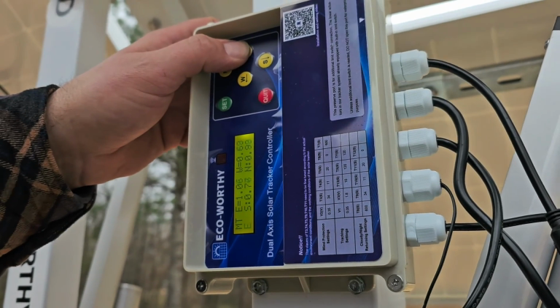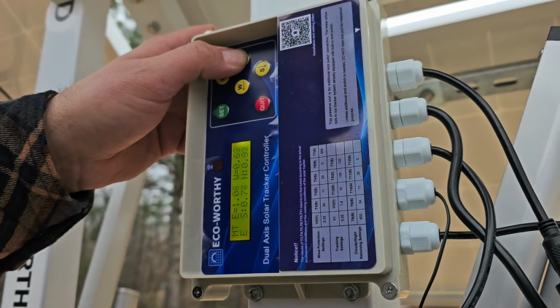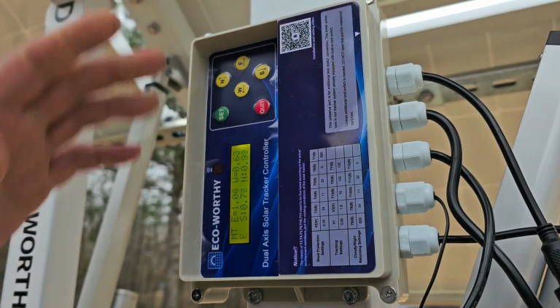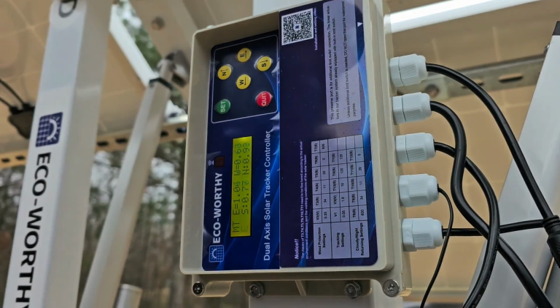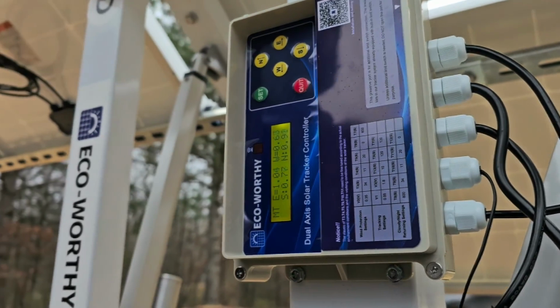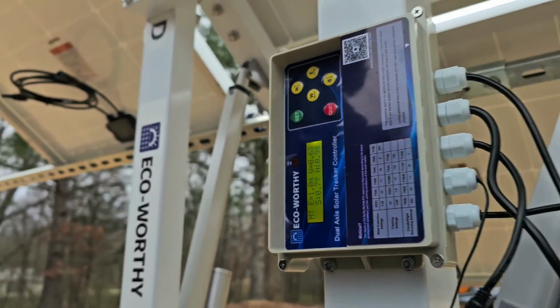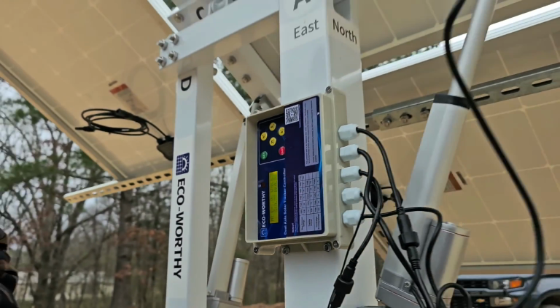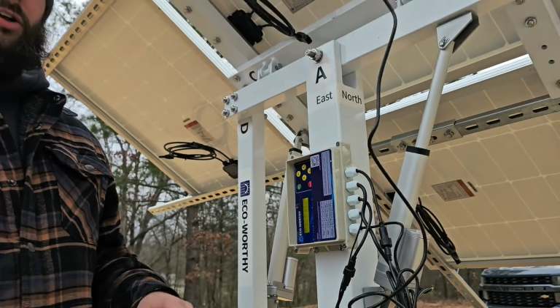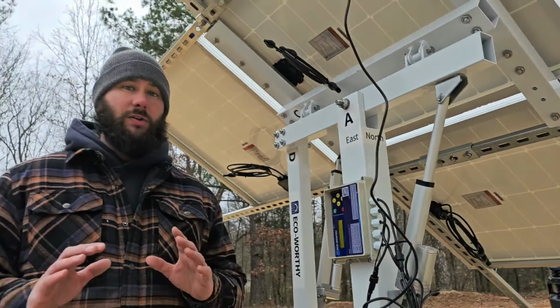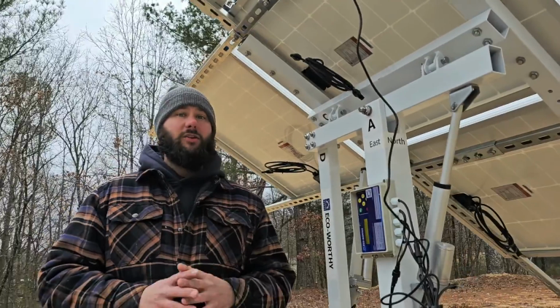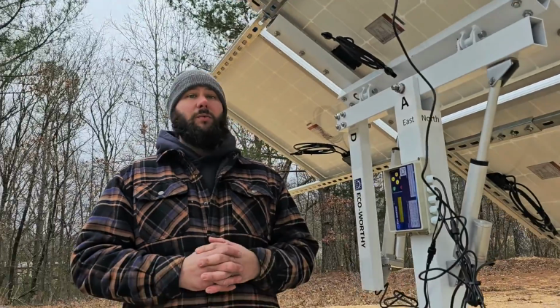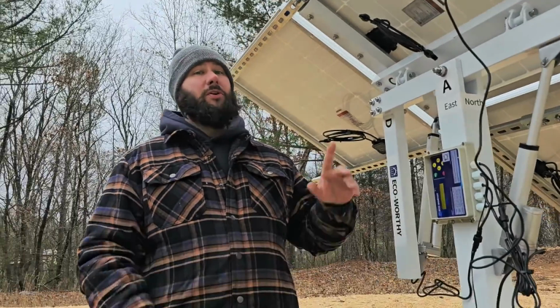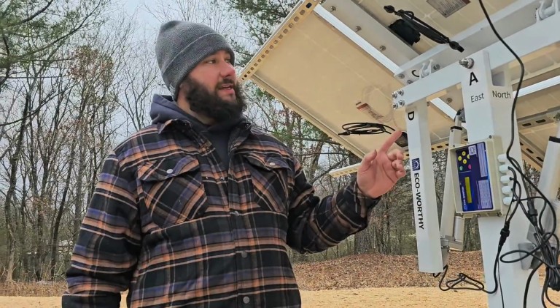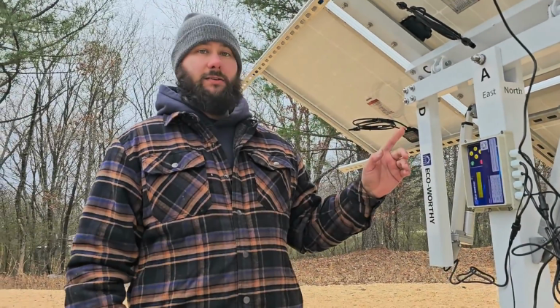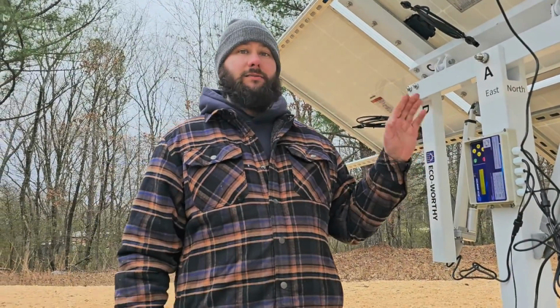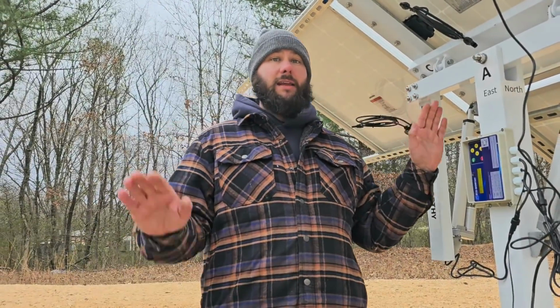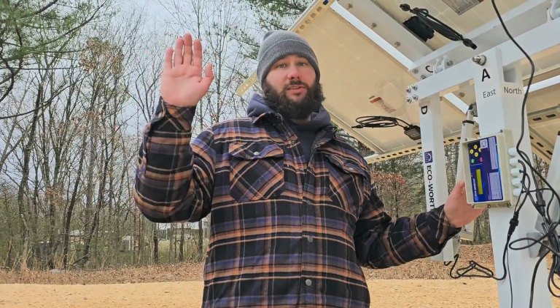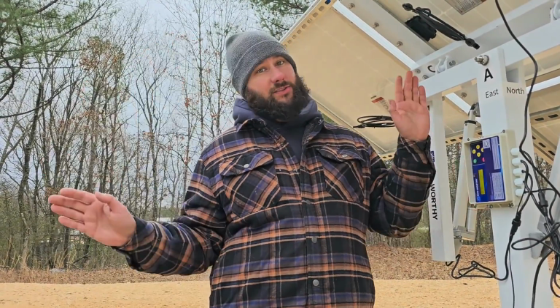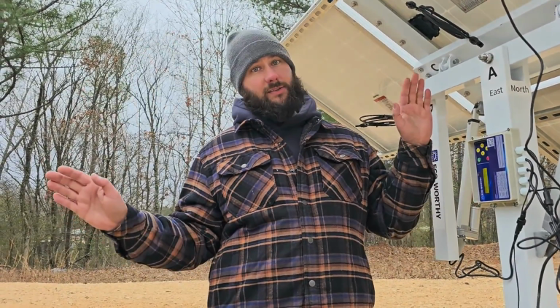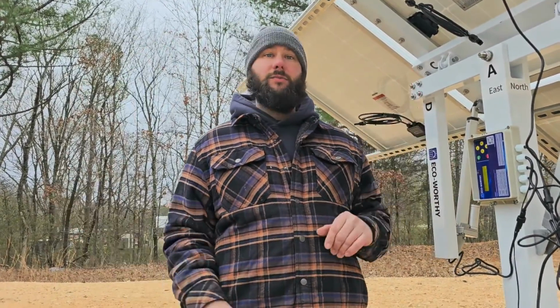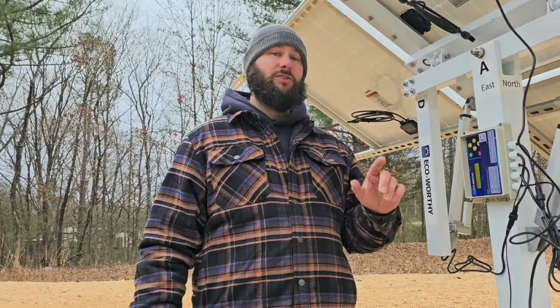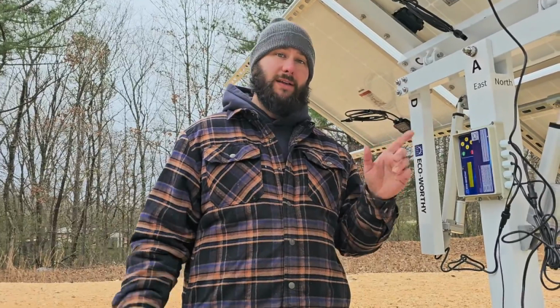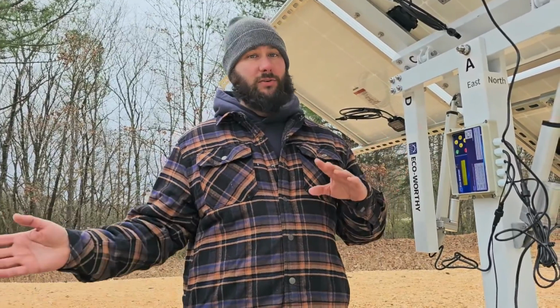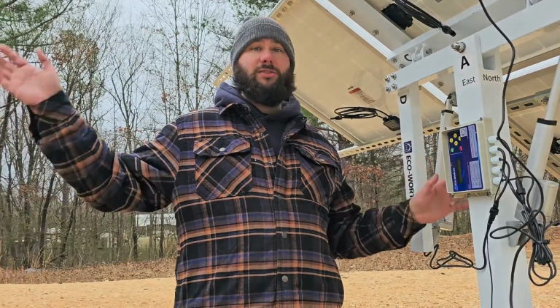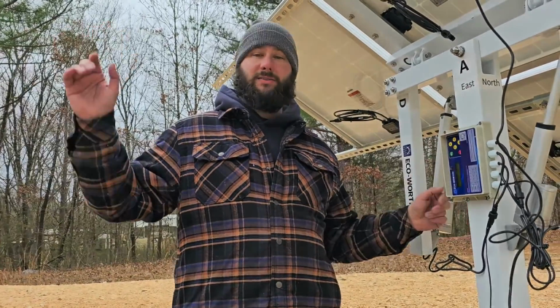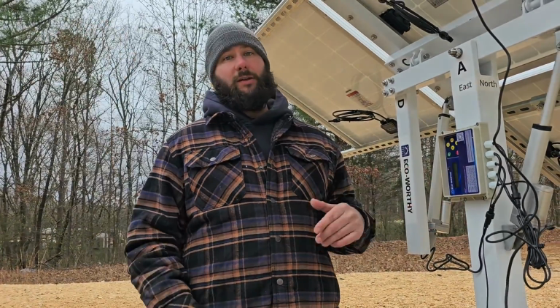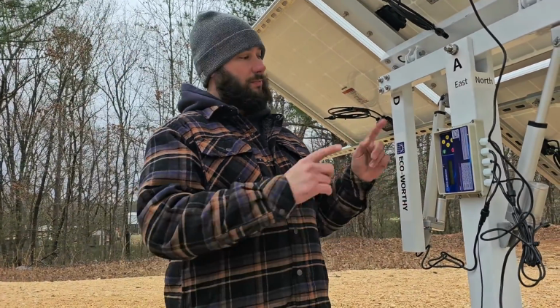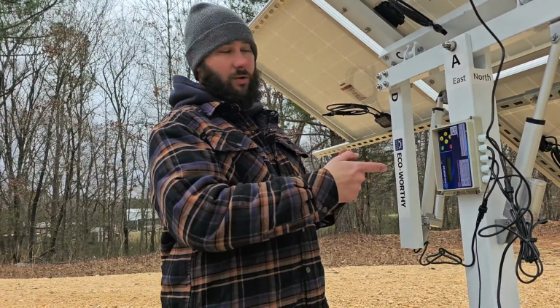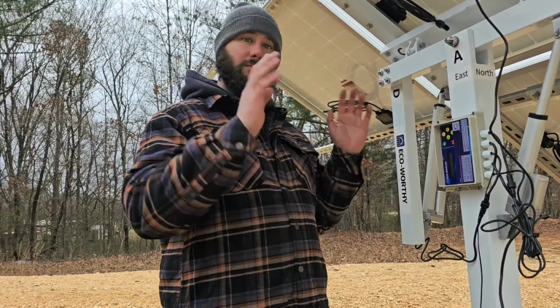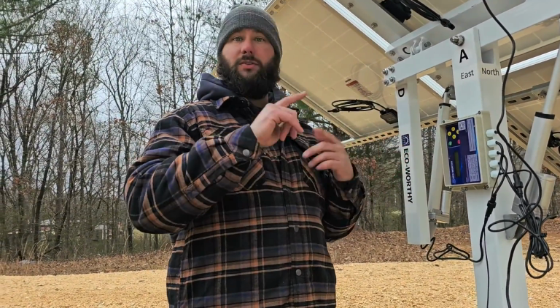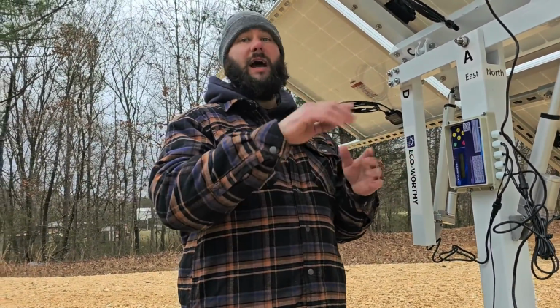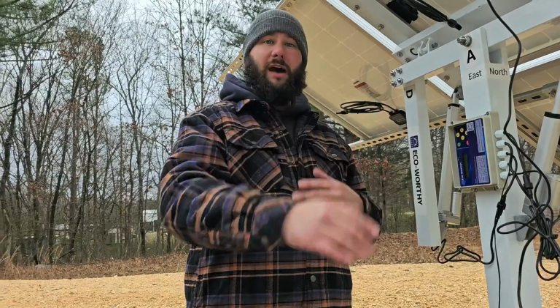The first thing you need to do is make sure that when you push east, it turns the panels to the east. When you push west, it turns the panels to the west. Push north — north. Push south — south.